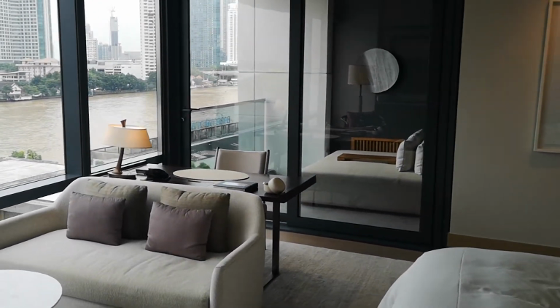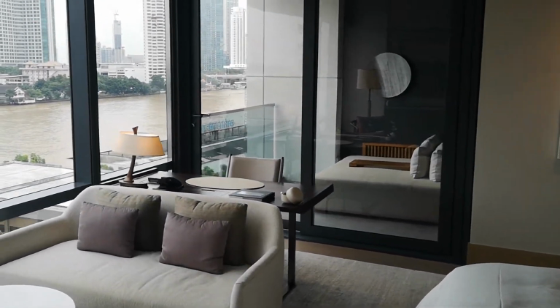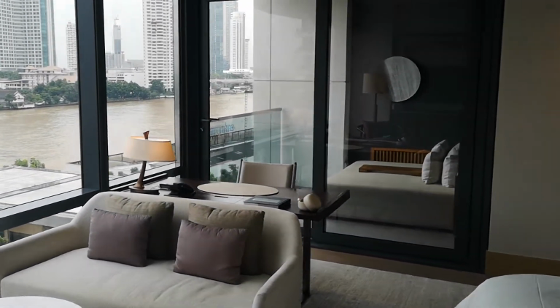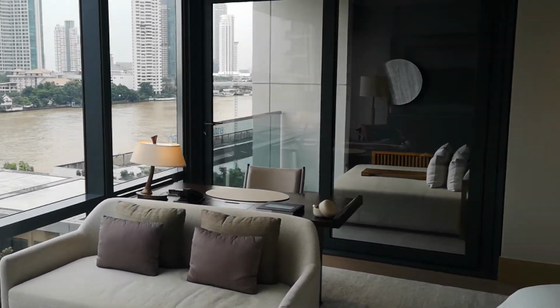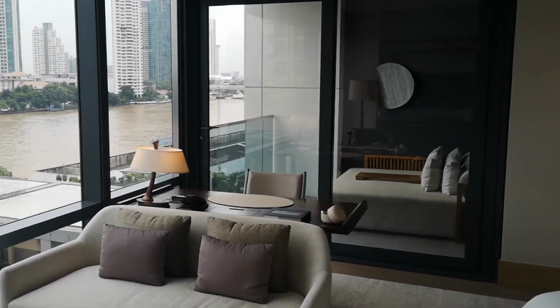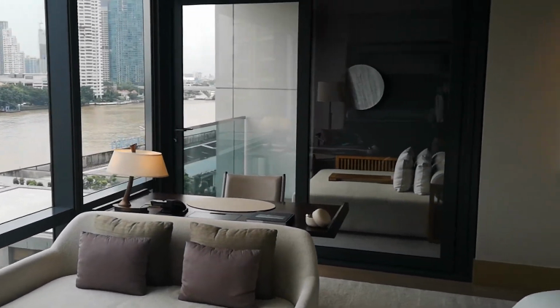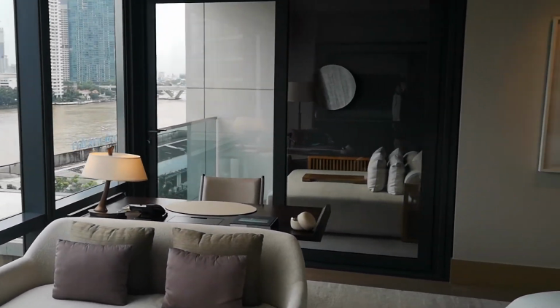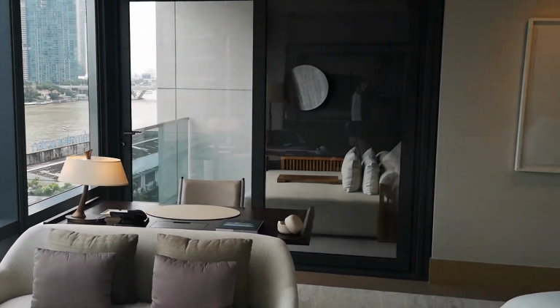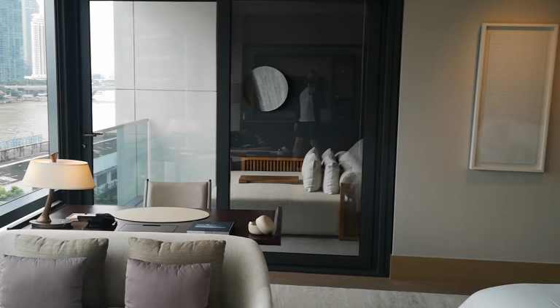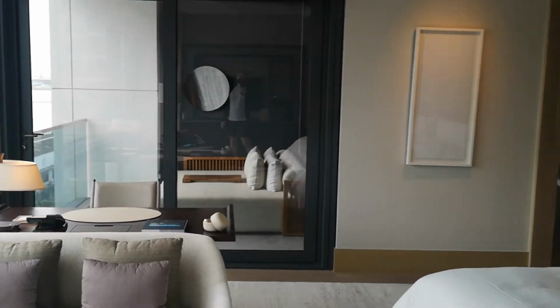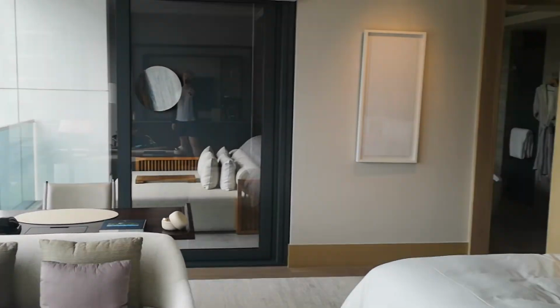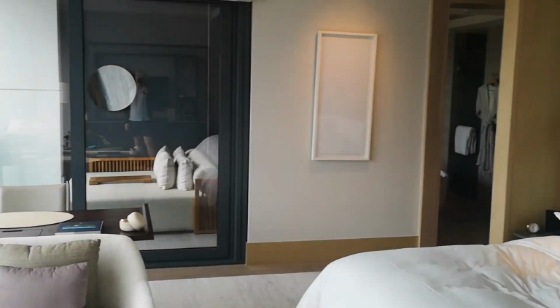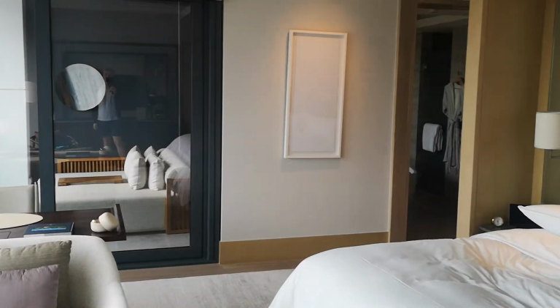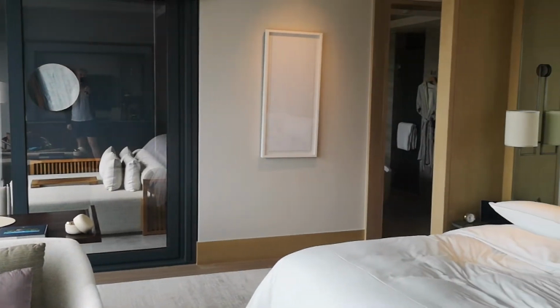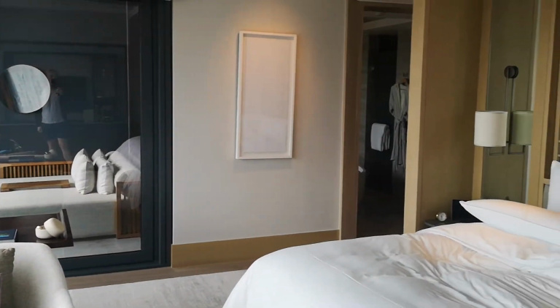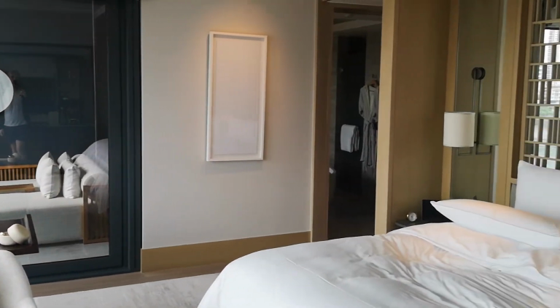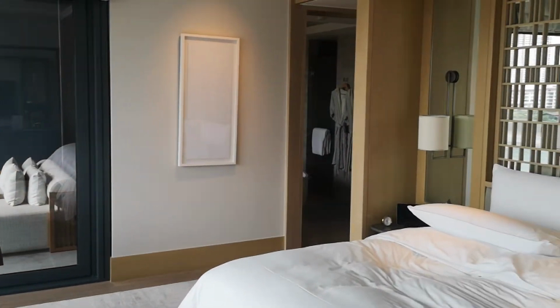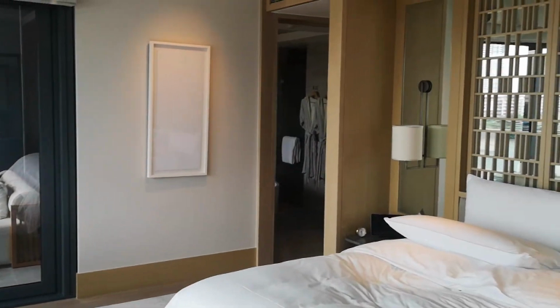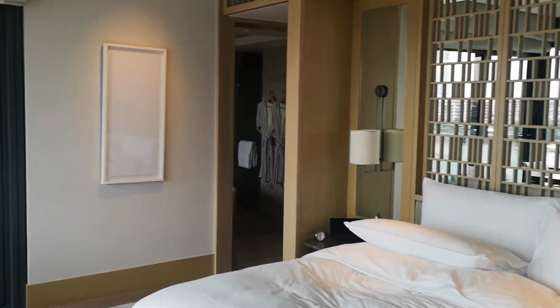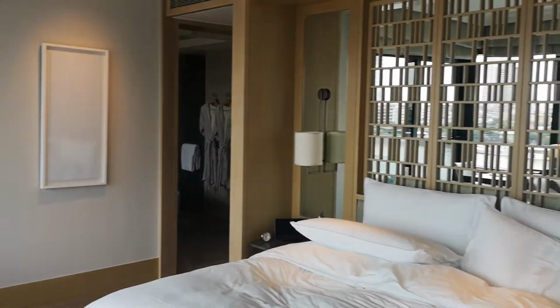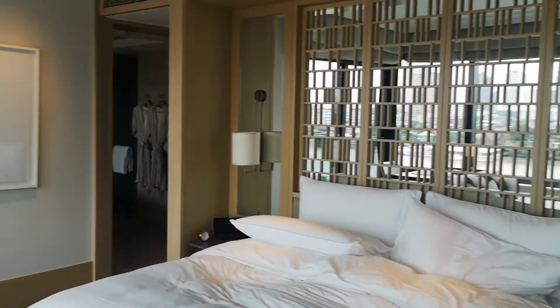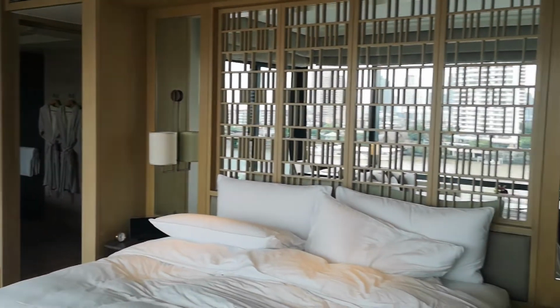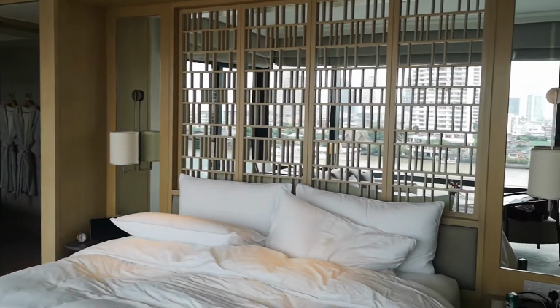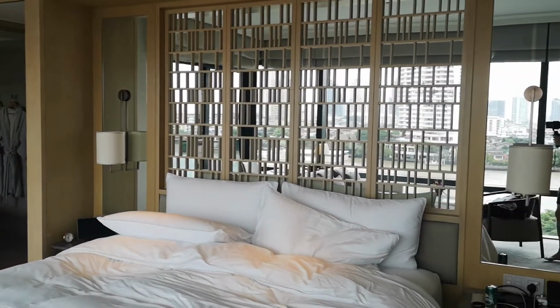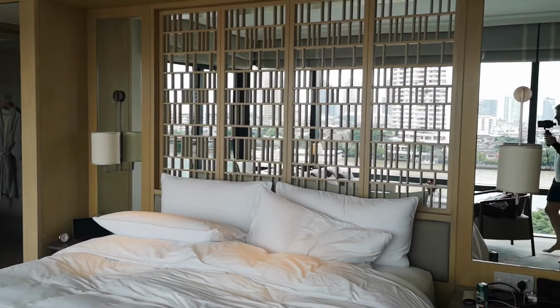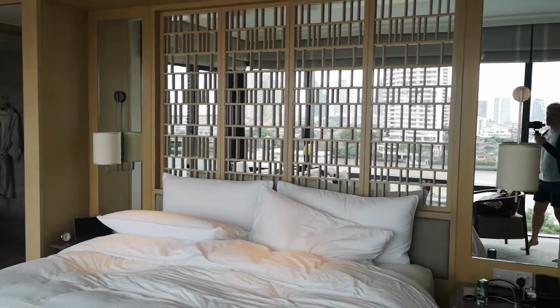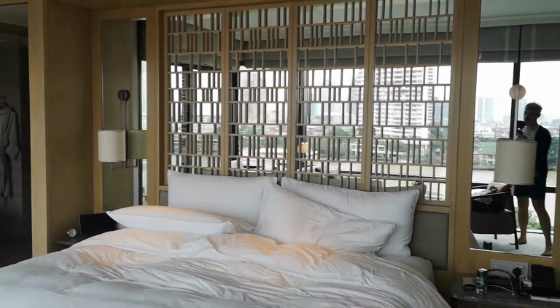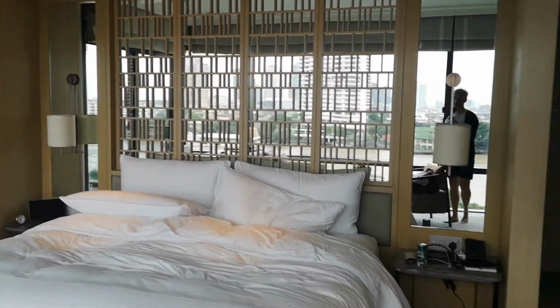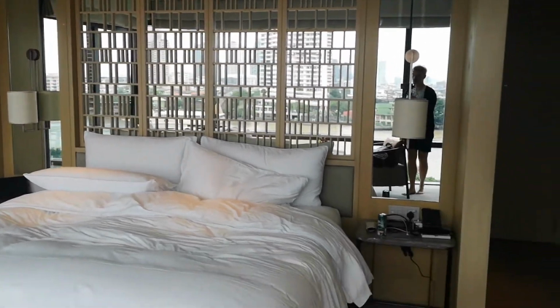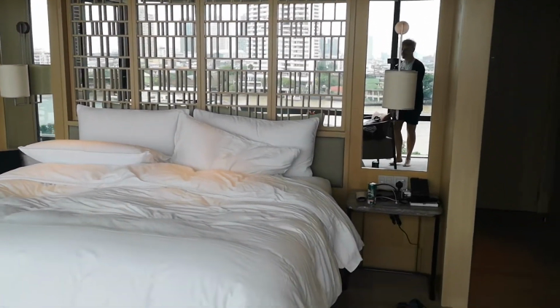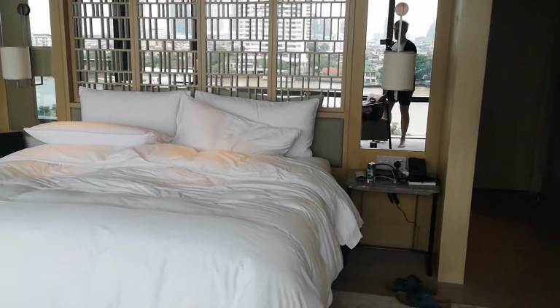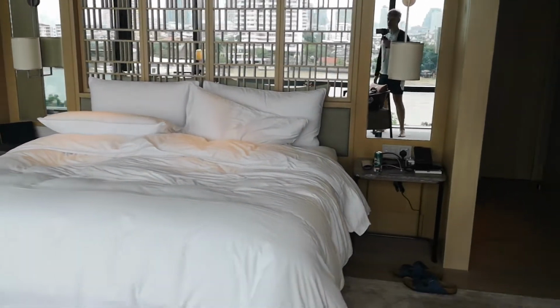The categories are differentiated in terms of name. This is a riverfront premium room — a riverfront room is on the lower level but essentially the same inside.